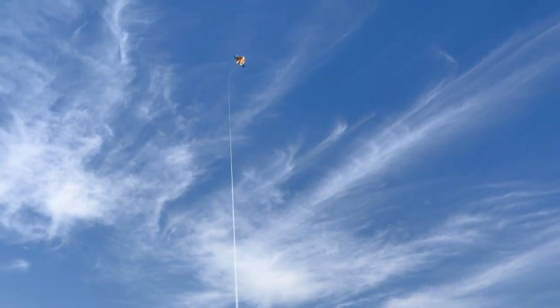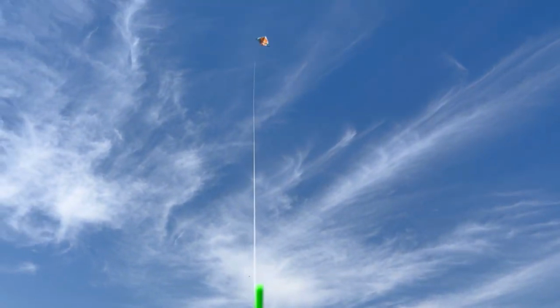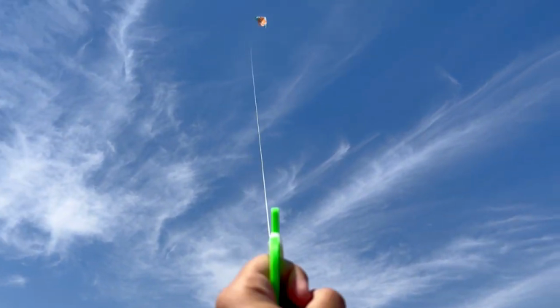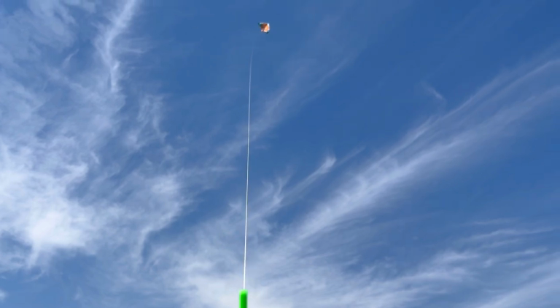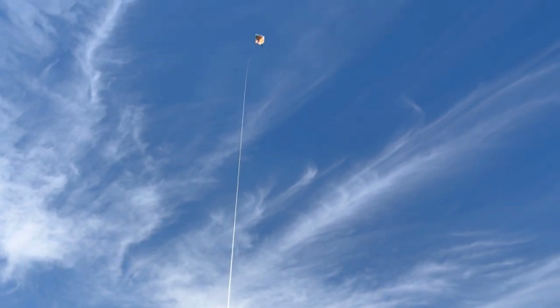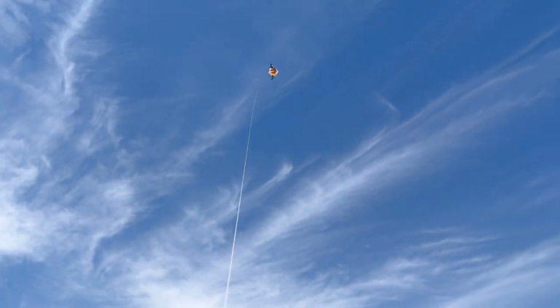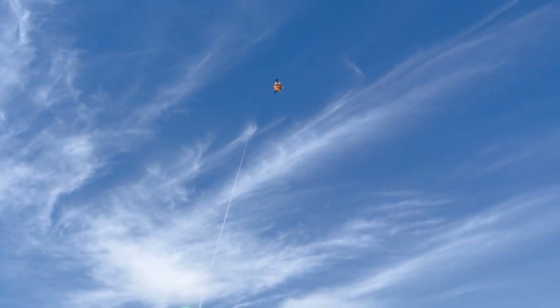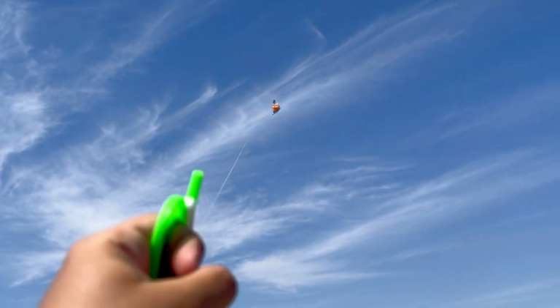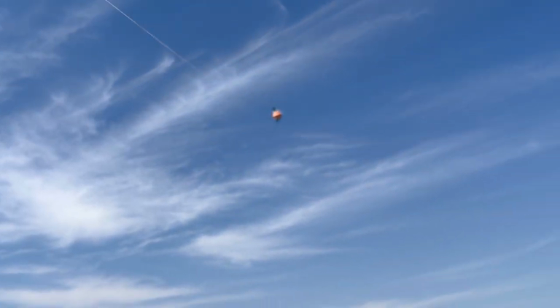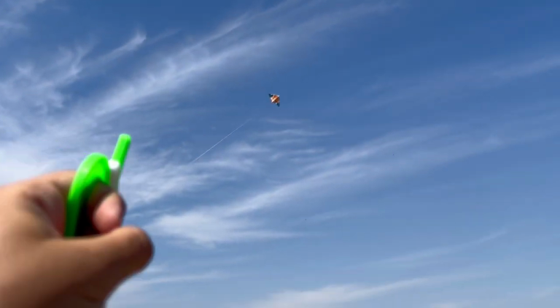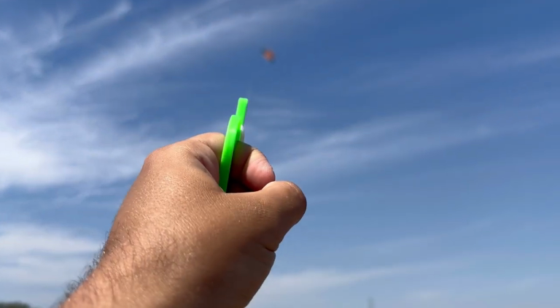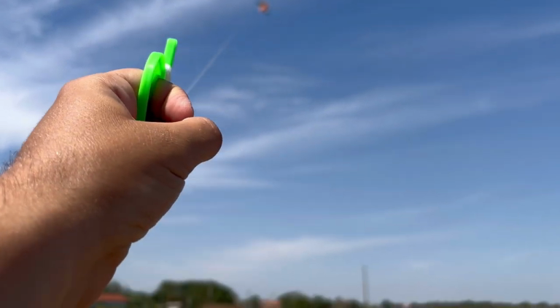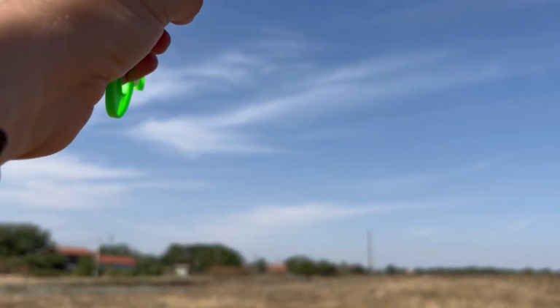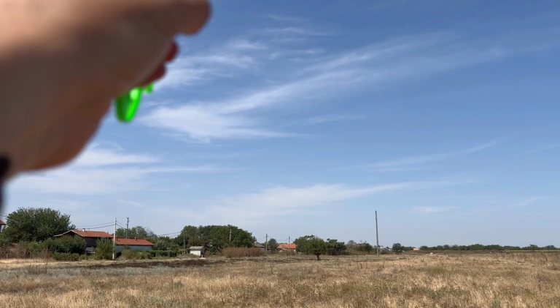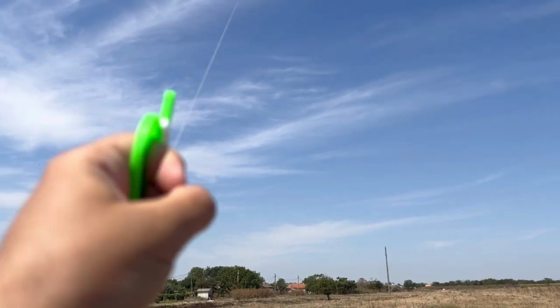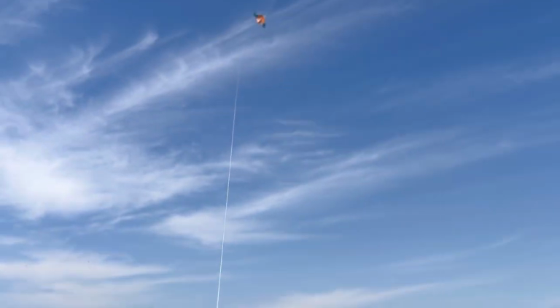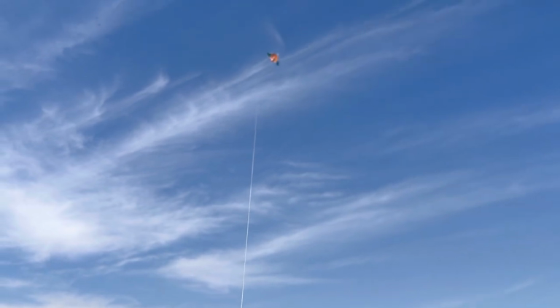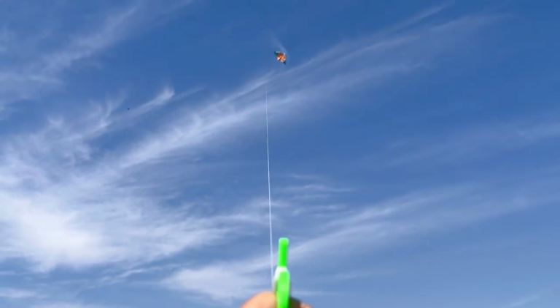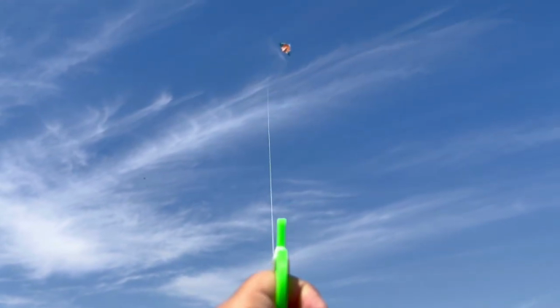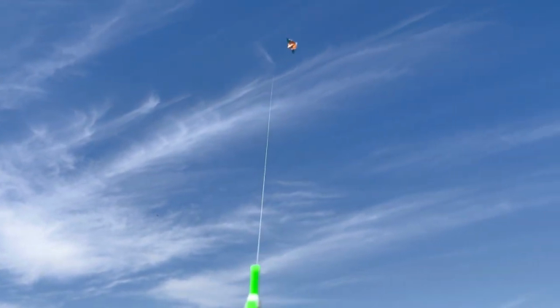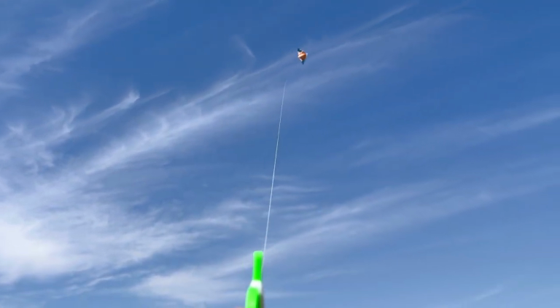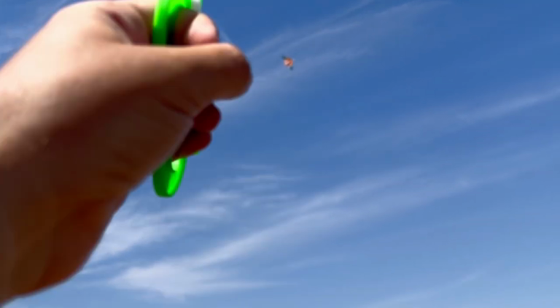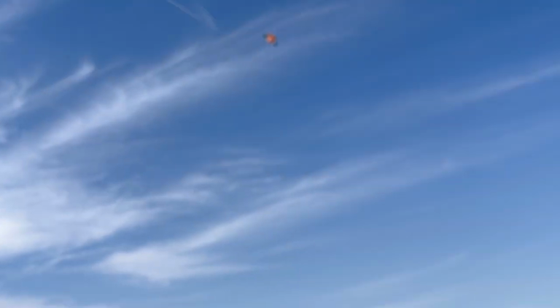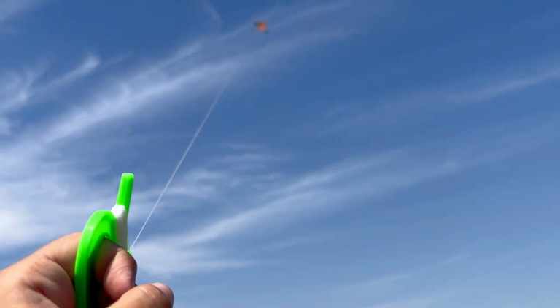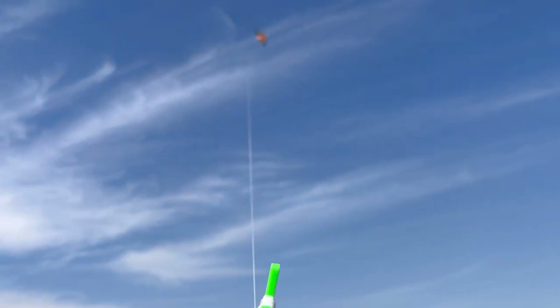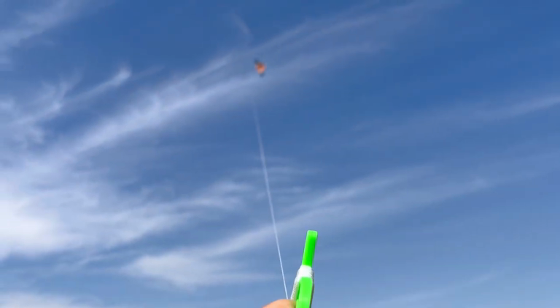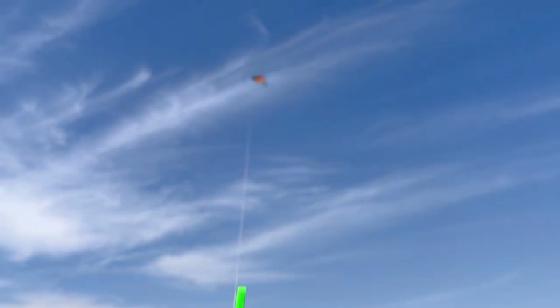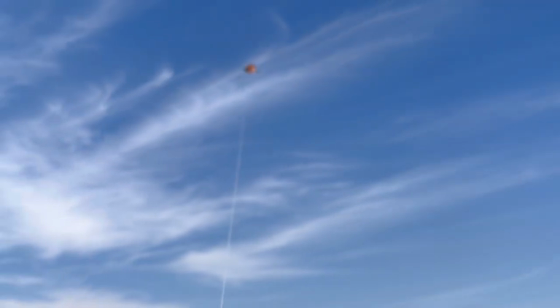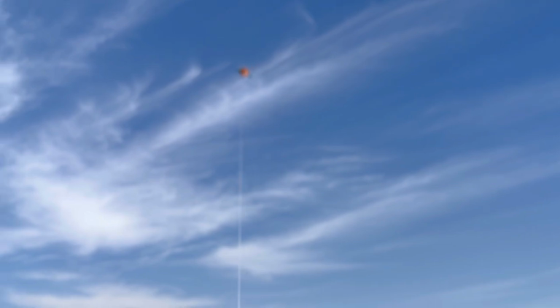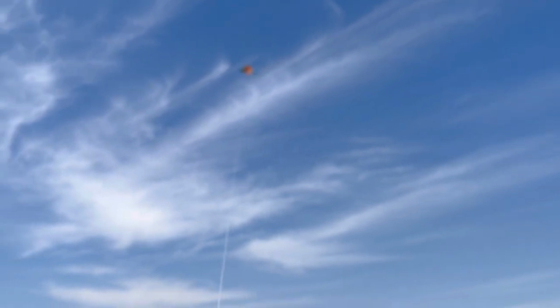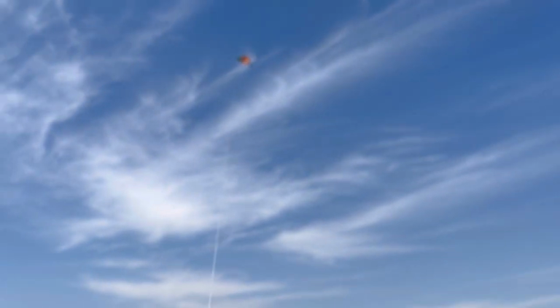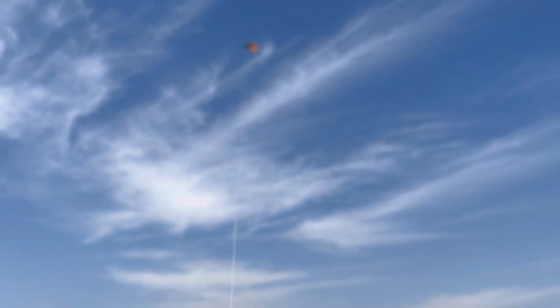My dear viewers, welcome from sunny Bulgaria. My experiment today is low-tech and big-time fun. So this is the kid's kite.